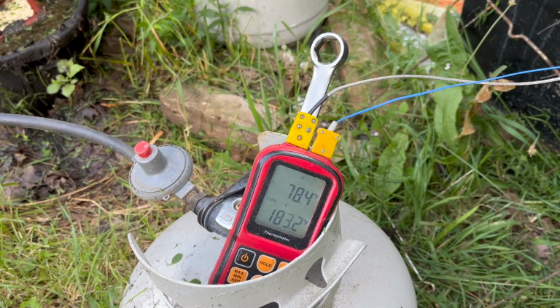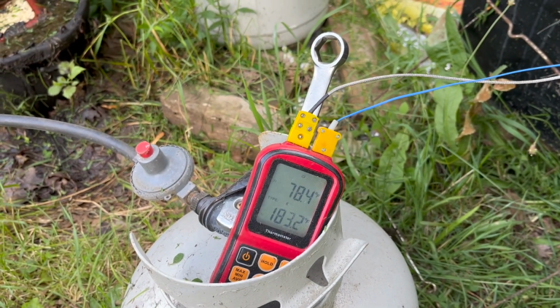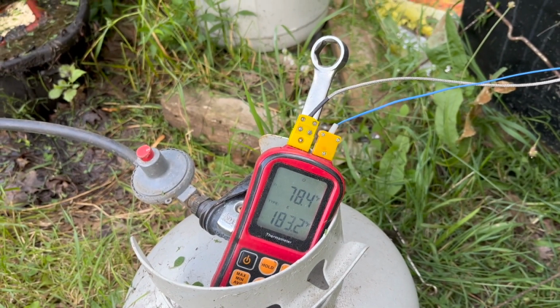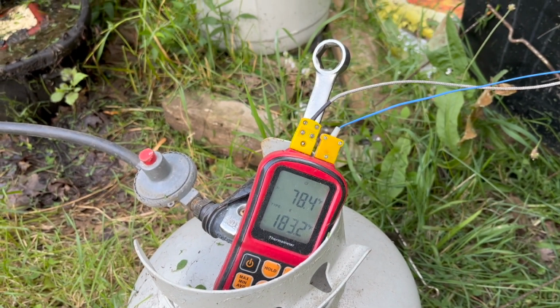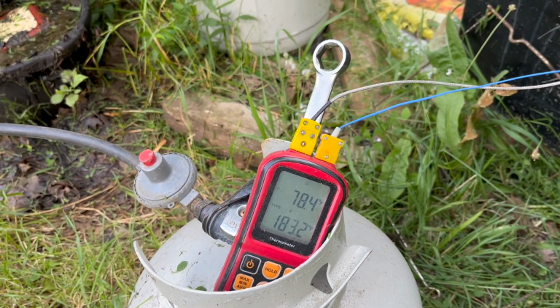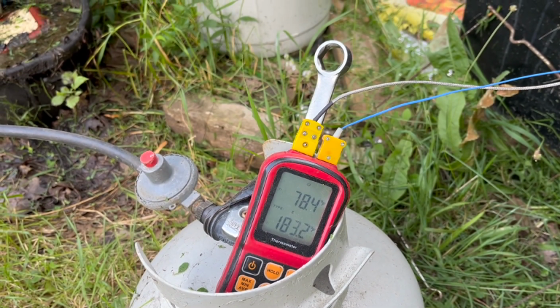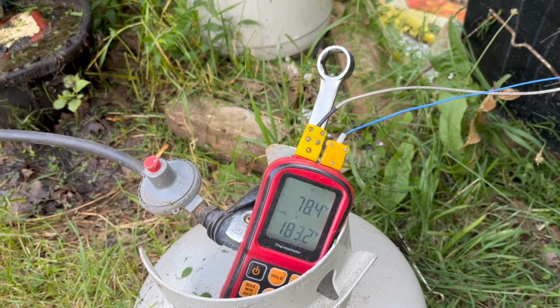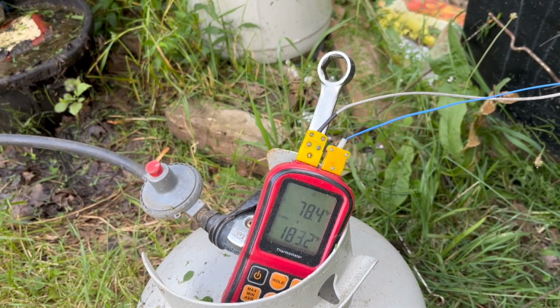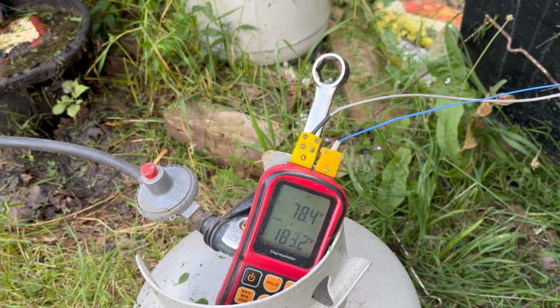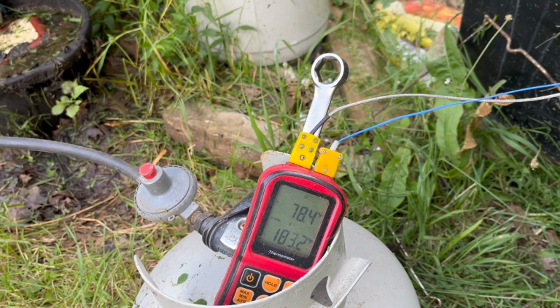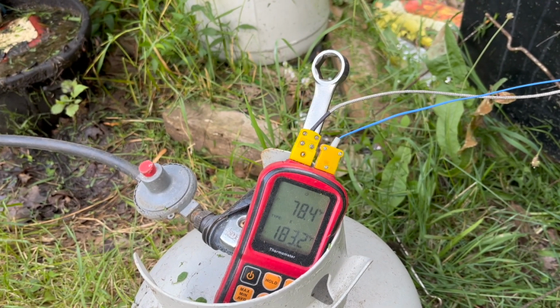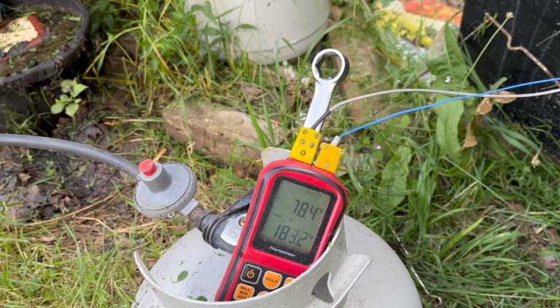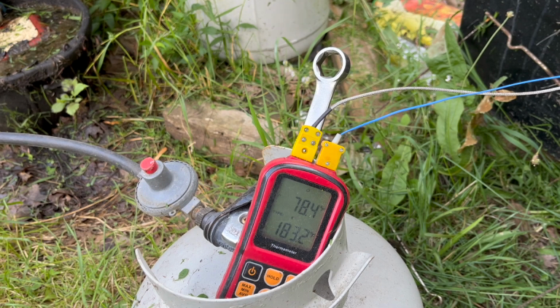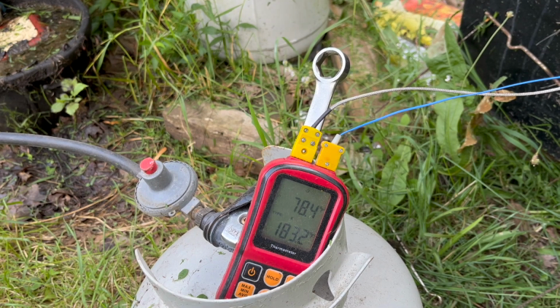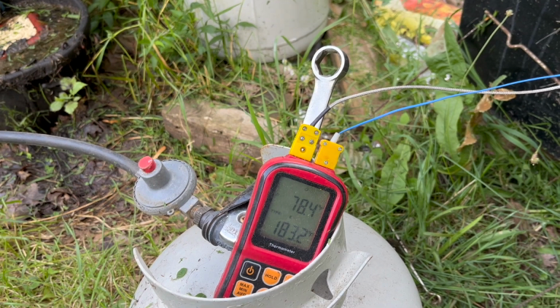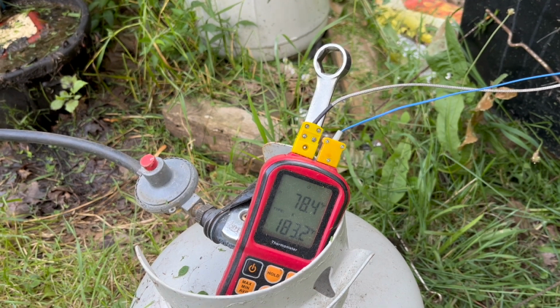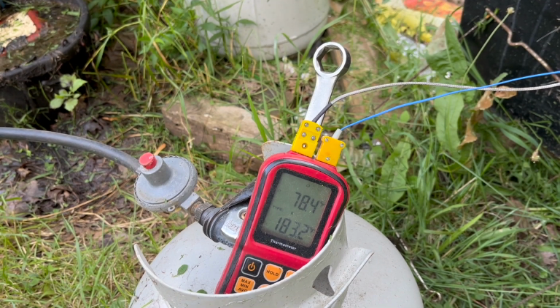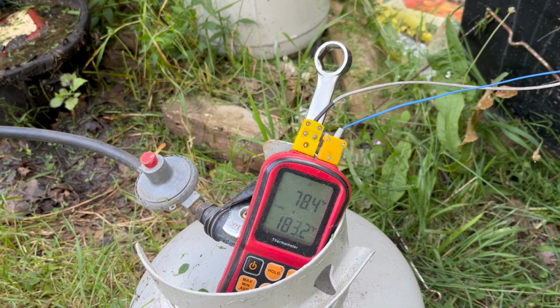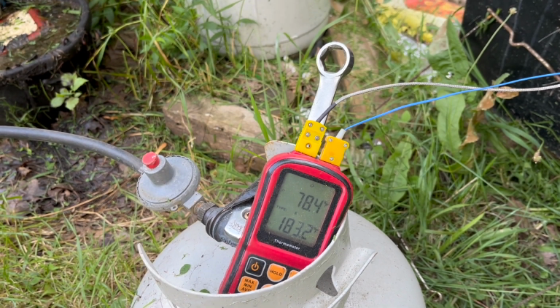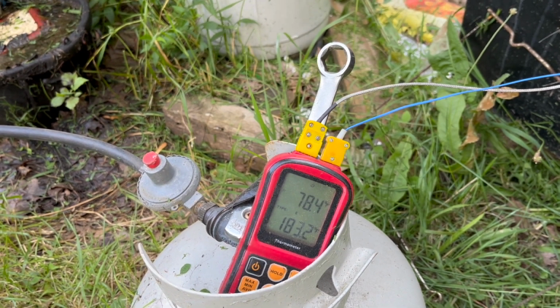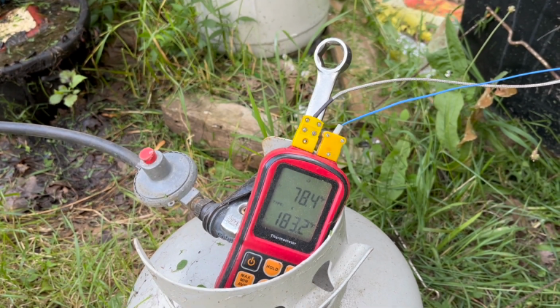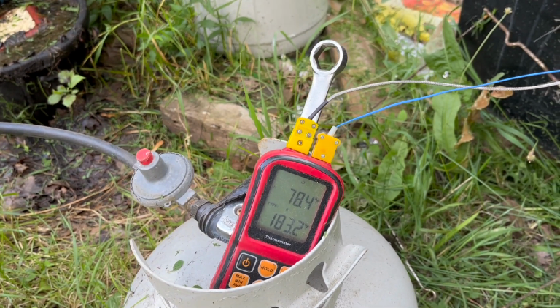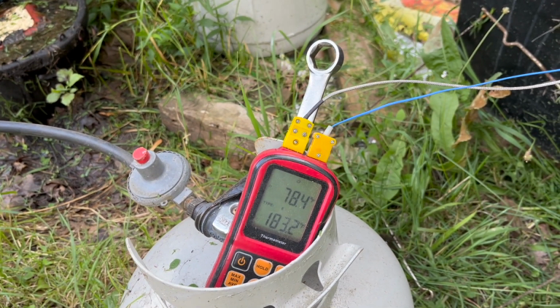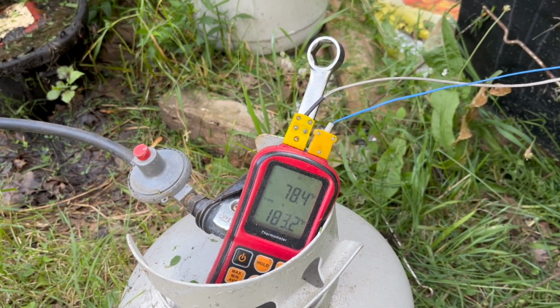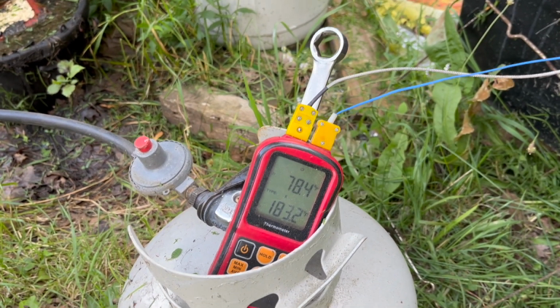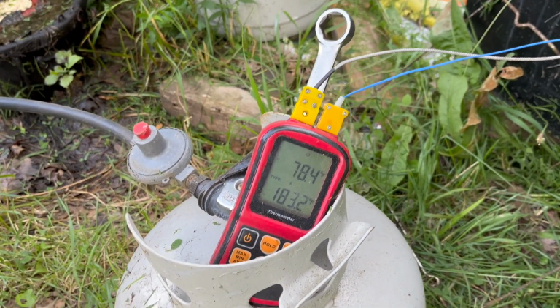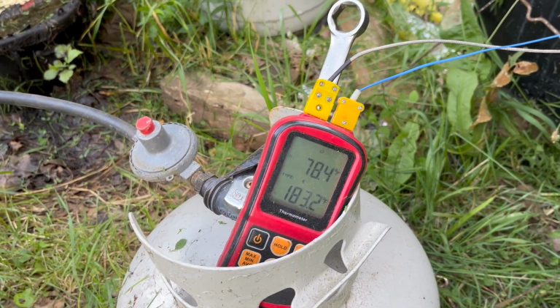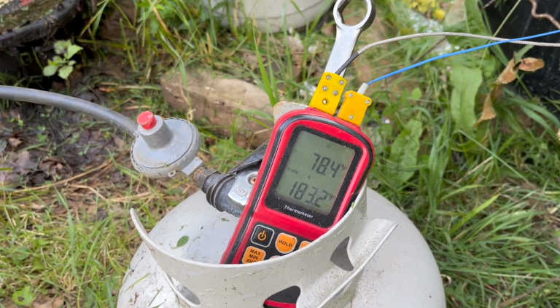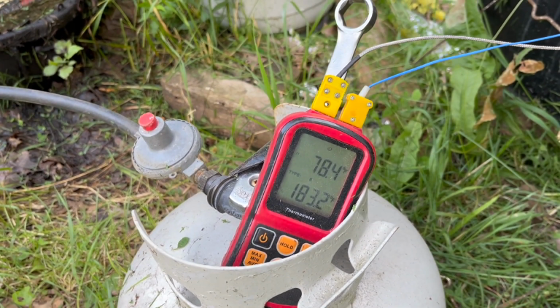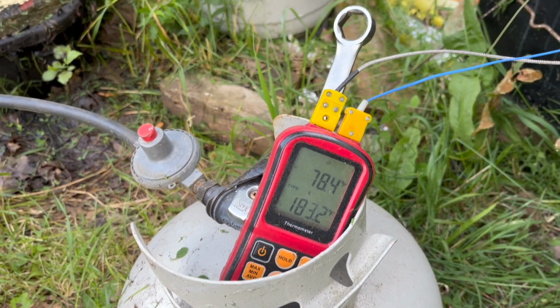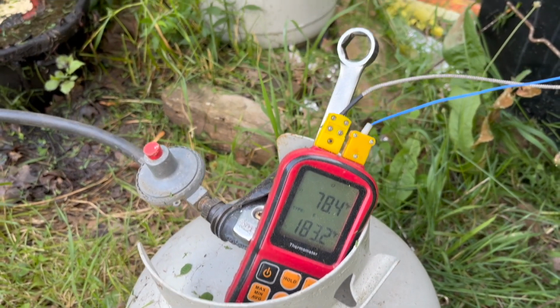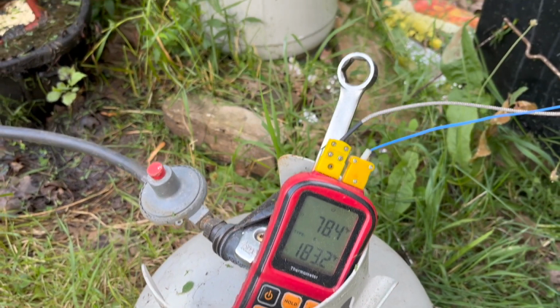78.4 — that's not right, that's outdoors. 183.2 indoors? Top one's the meat; the 183 is inside the box.